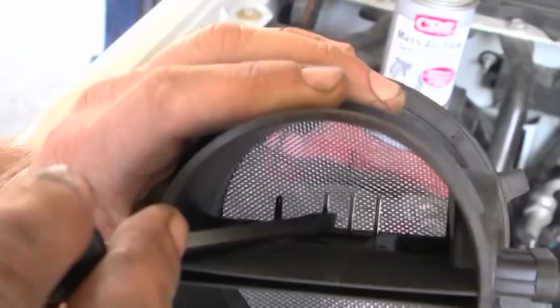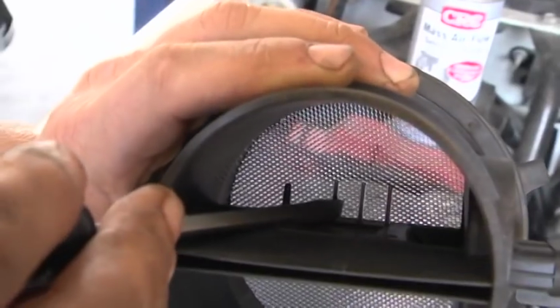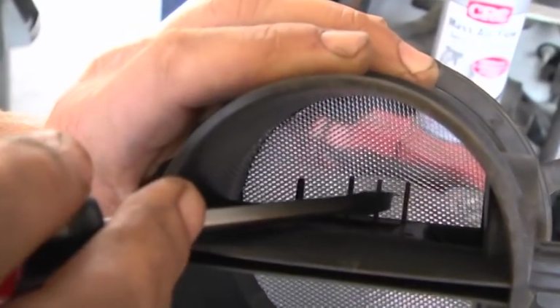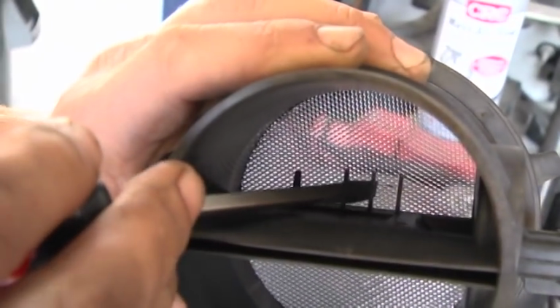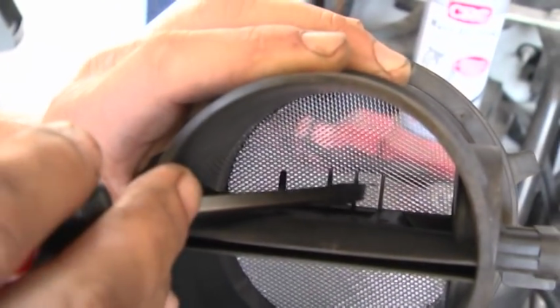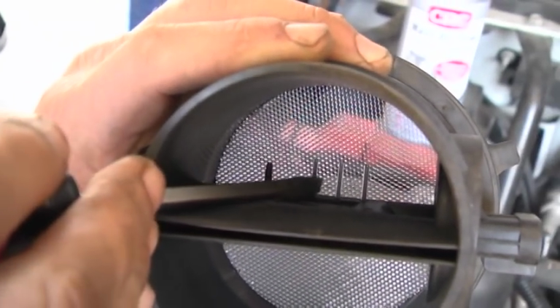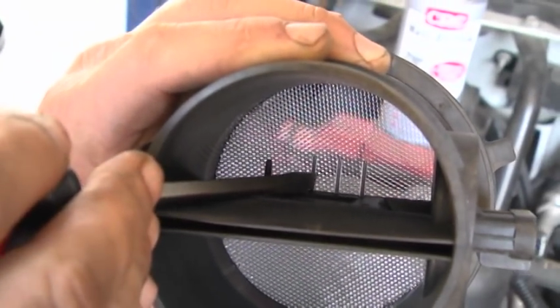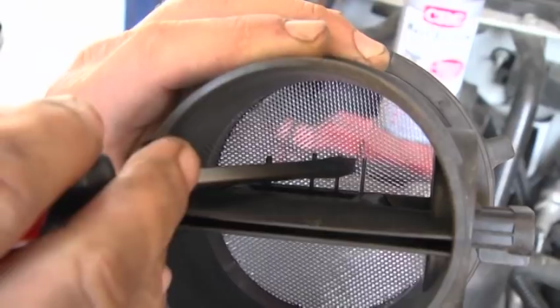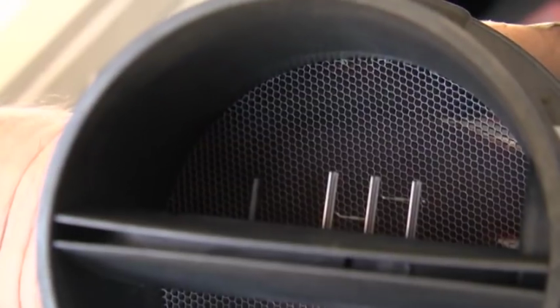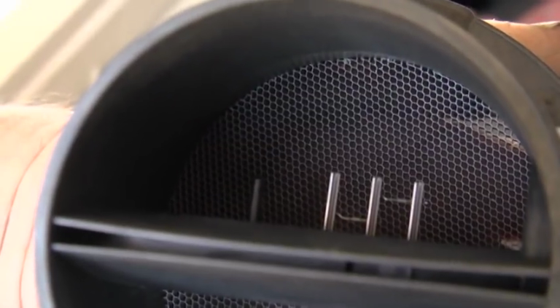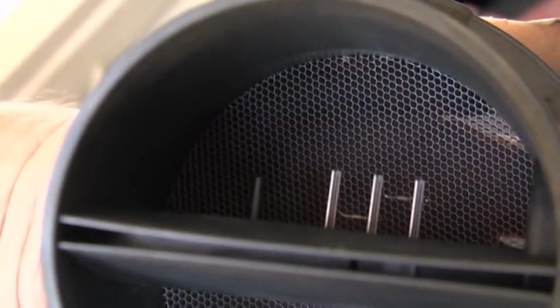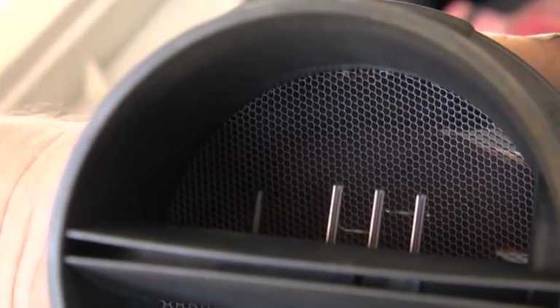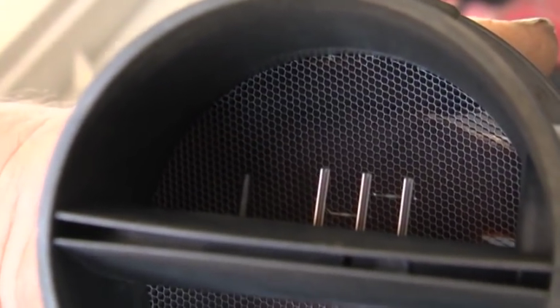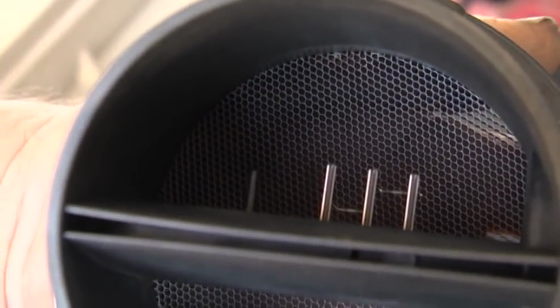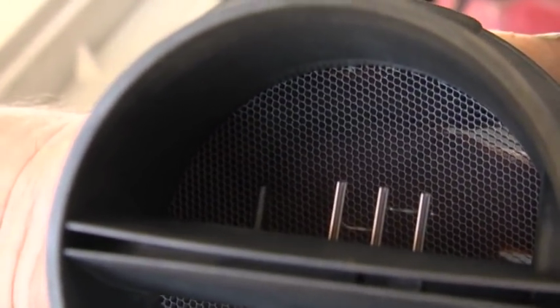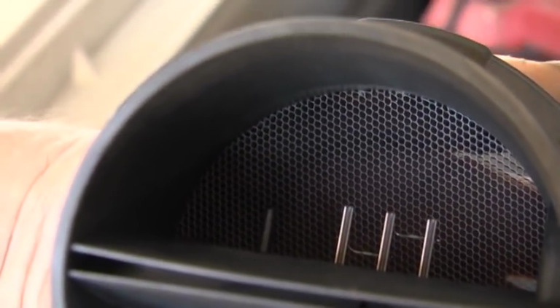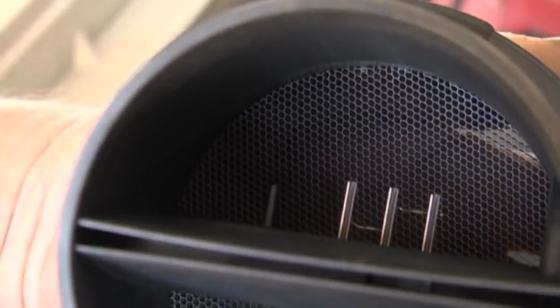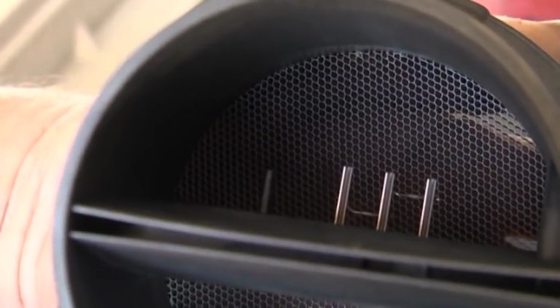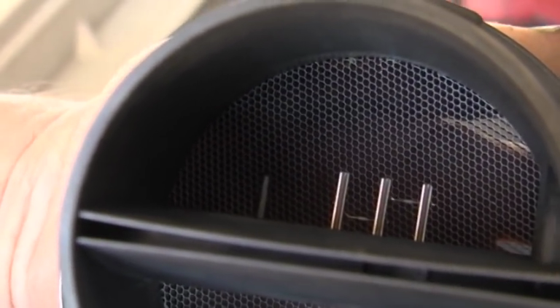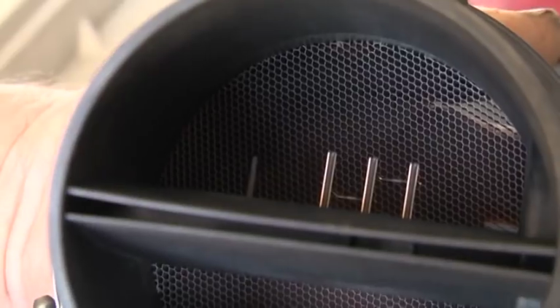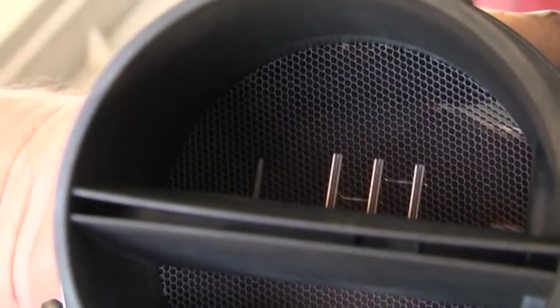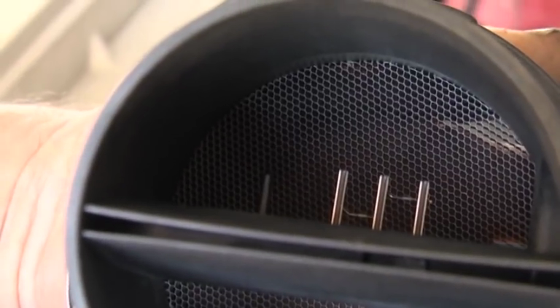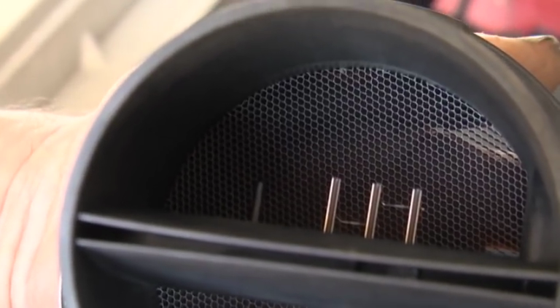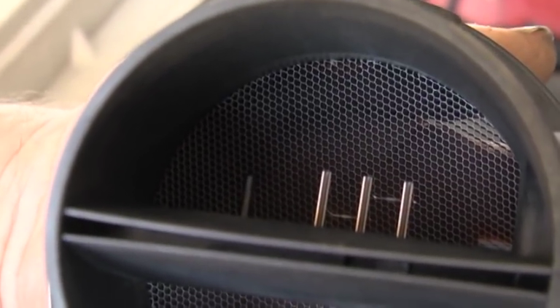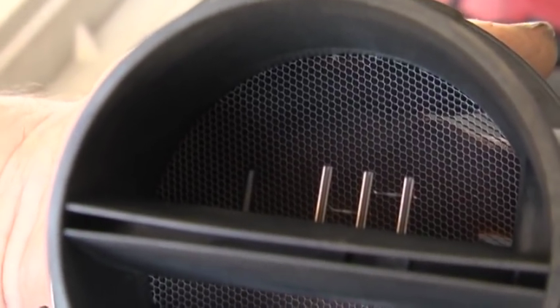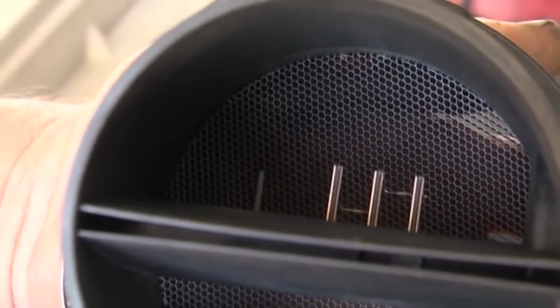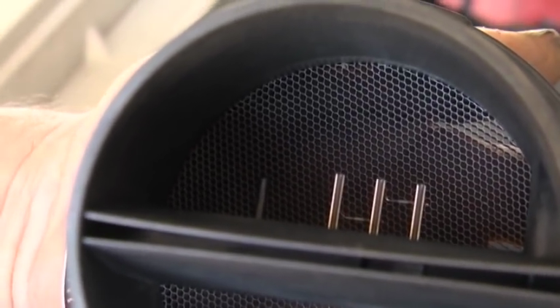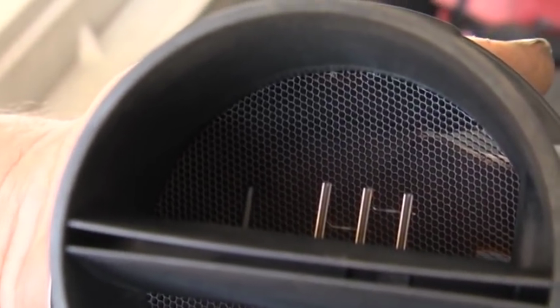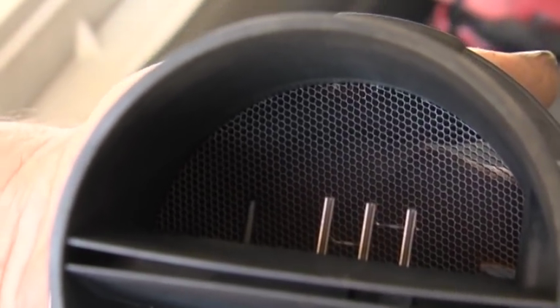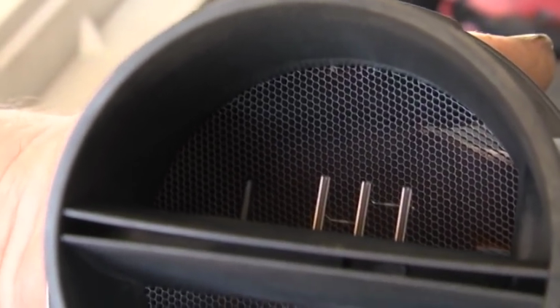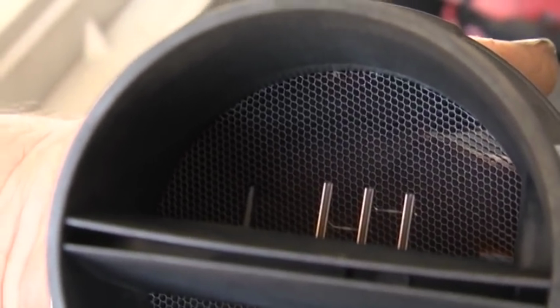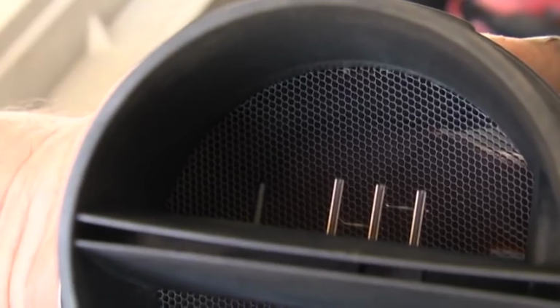There's two little bitty wires in this system. When the vehicle's running, those wires glow red. And when the air passes, it cools those wires. That's what tells the computer how much air is coming in and how much fuel to put into the engine.